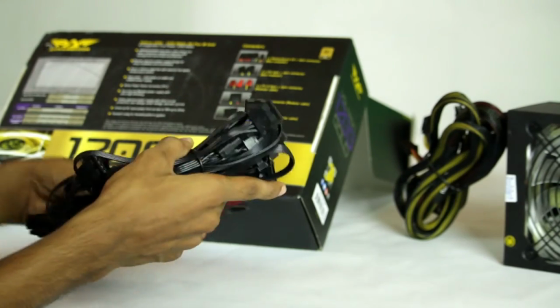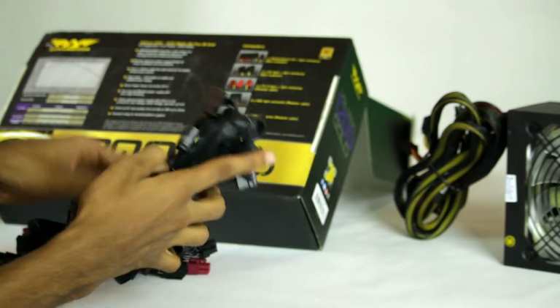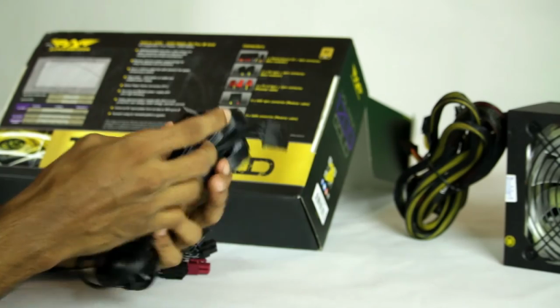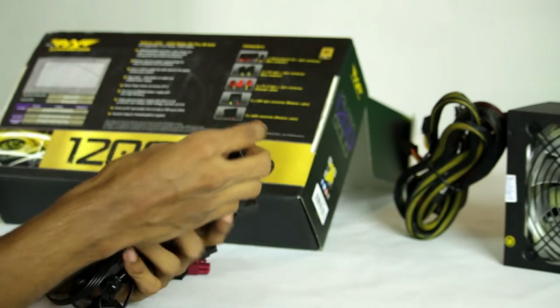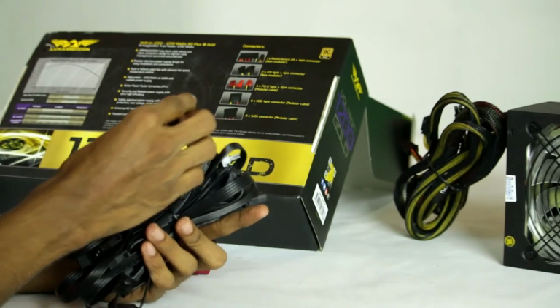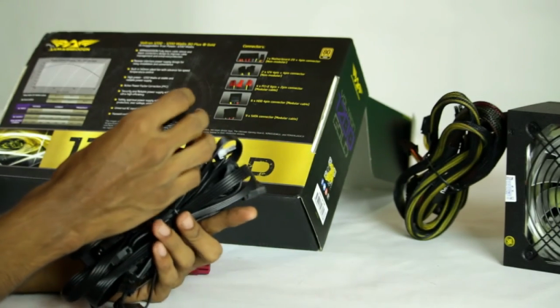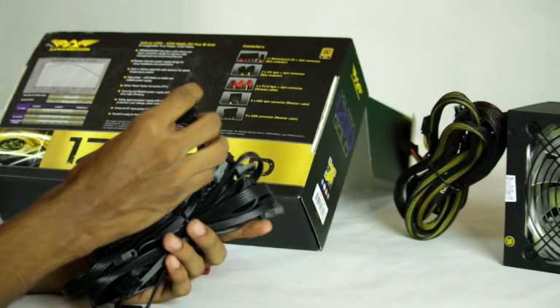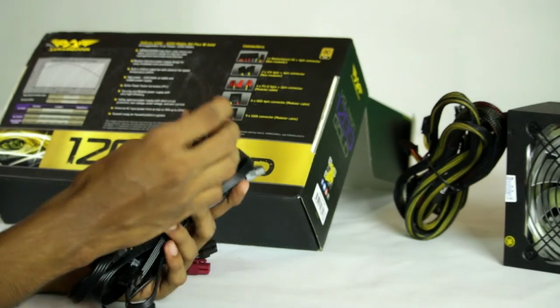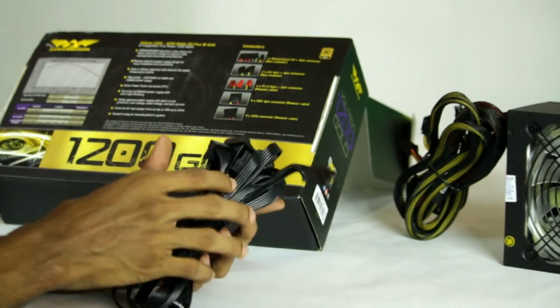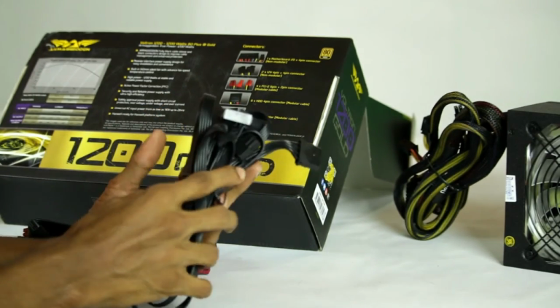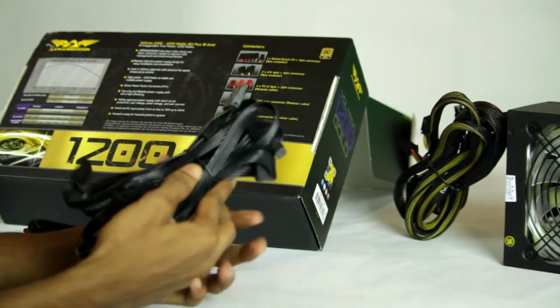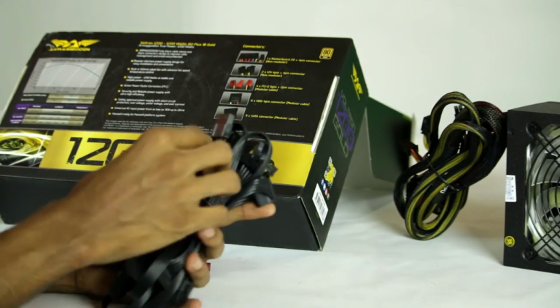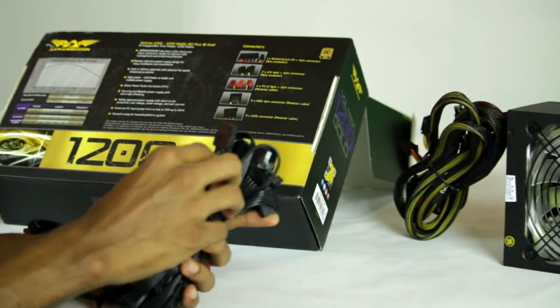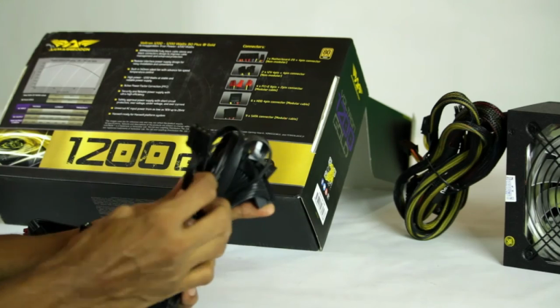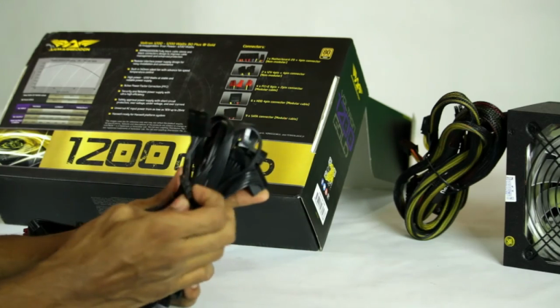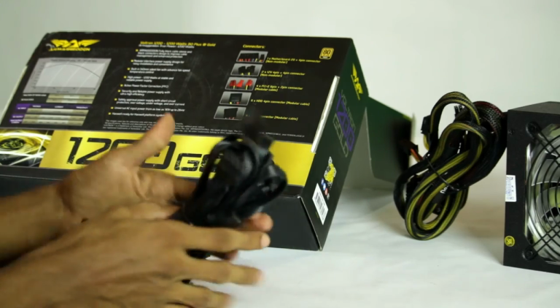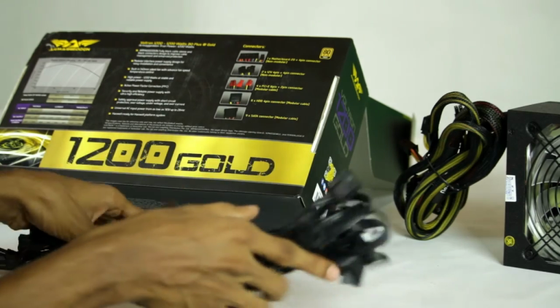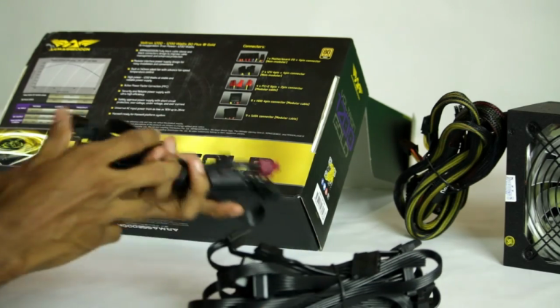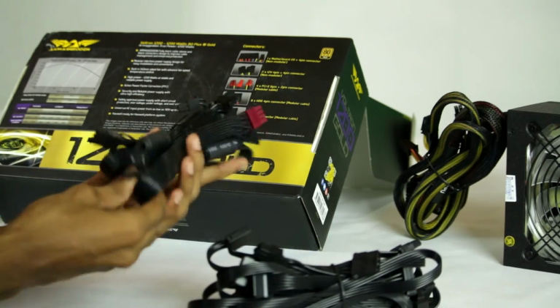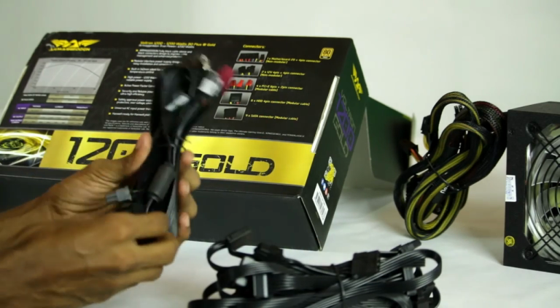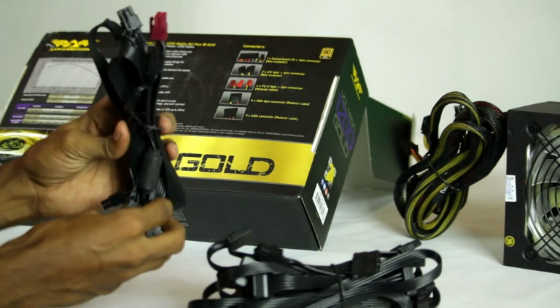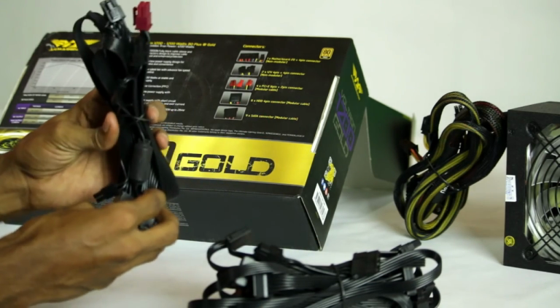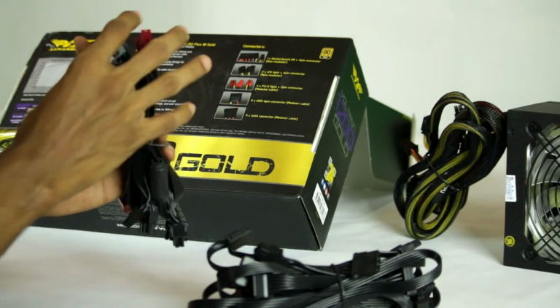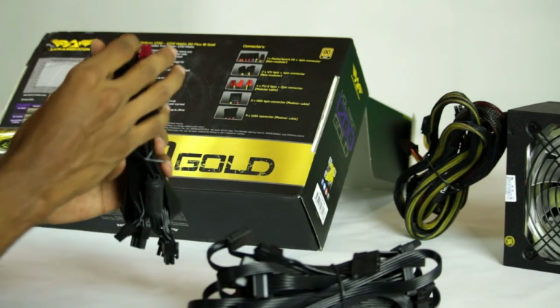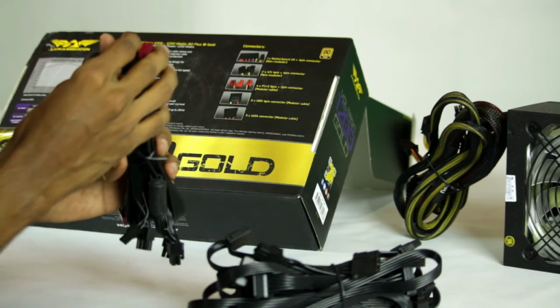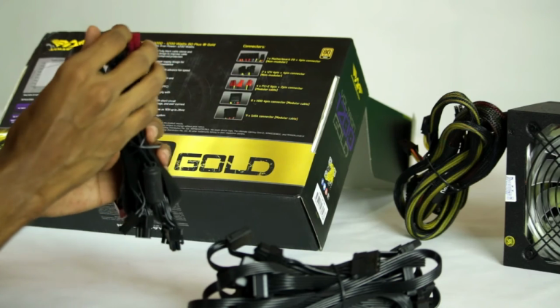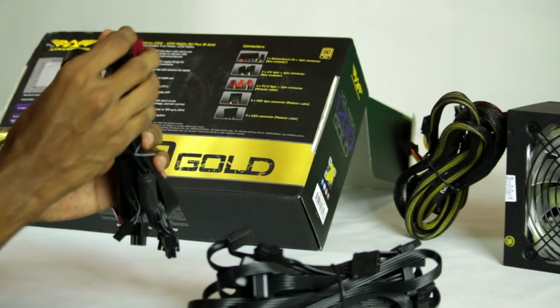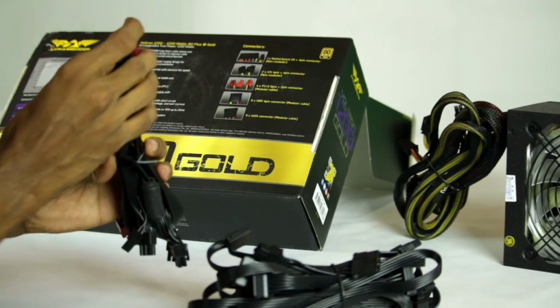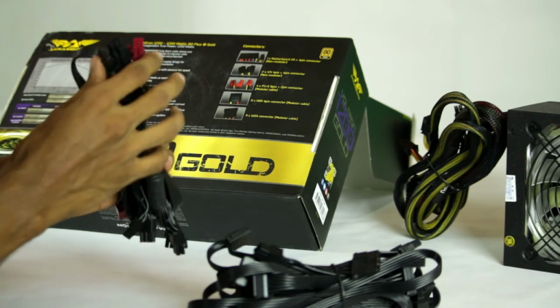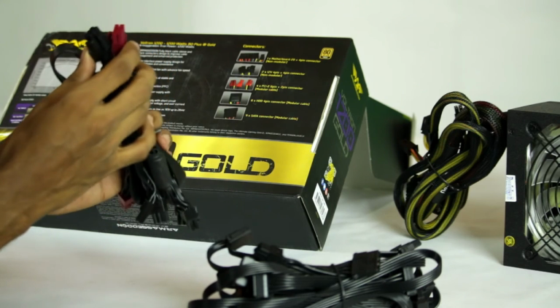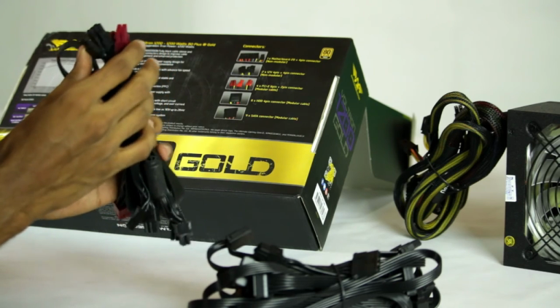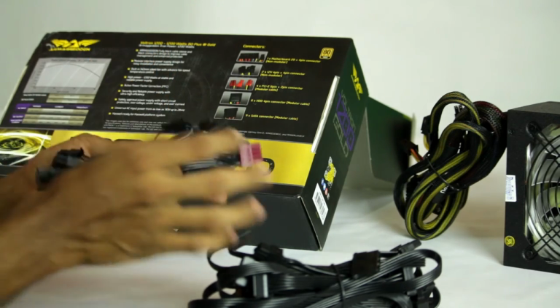This is the SATA connector. This is the 4-pin hard connectors and the 8-pin hard connectors. This is the power for NVIDIA 2SL and the 3-way cross power.